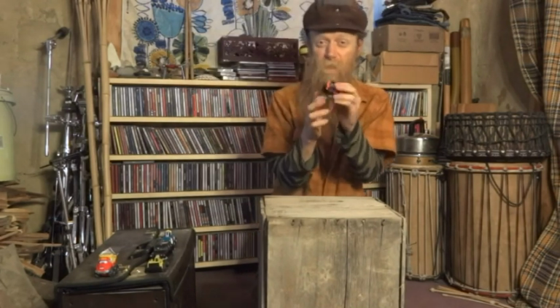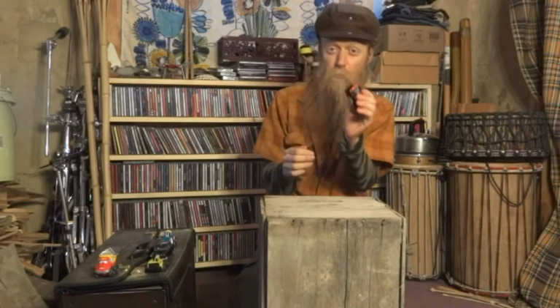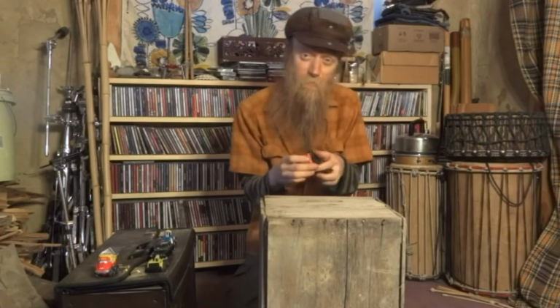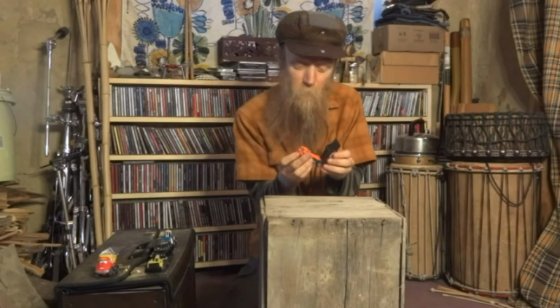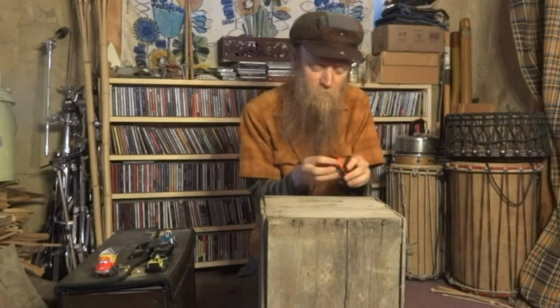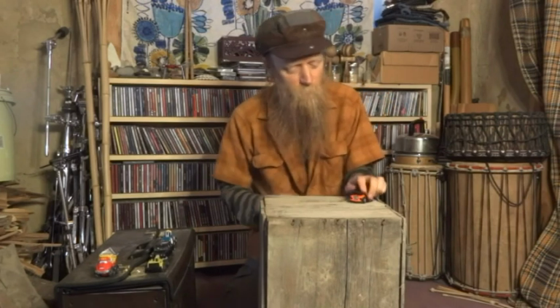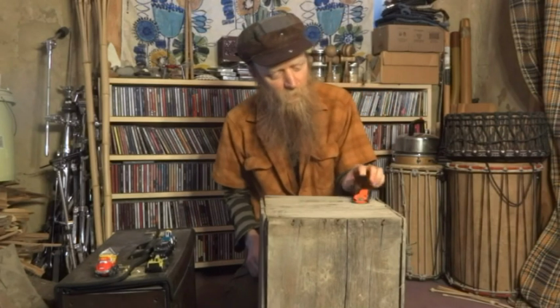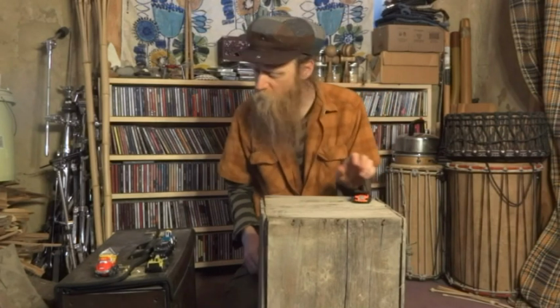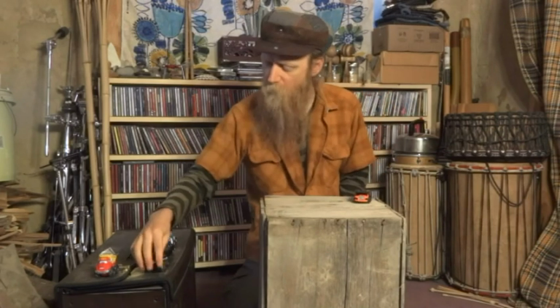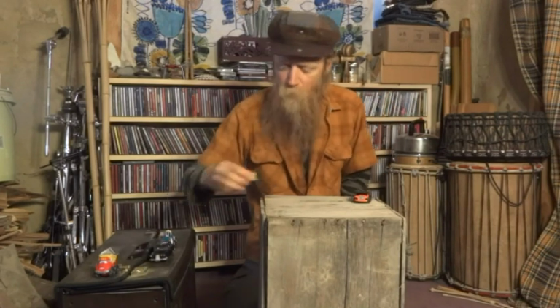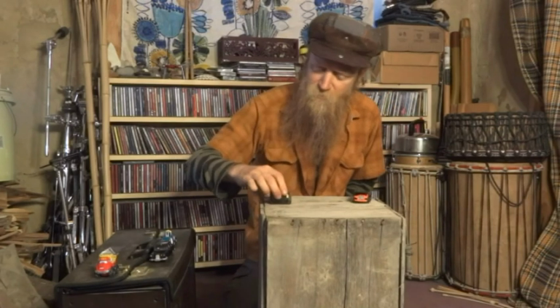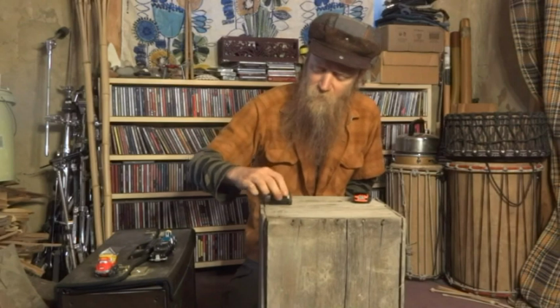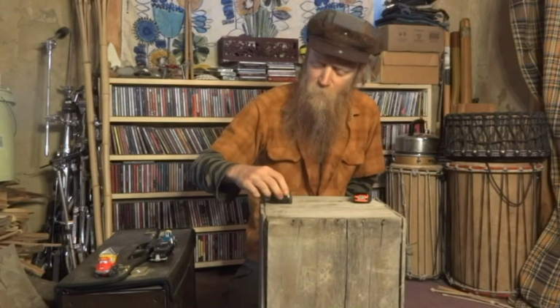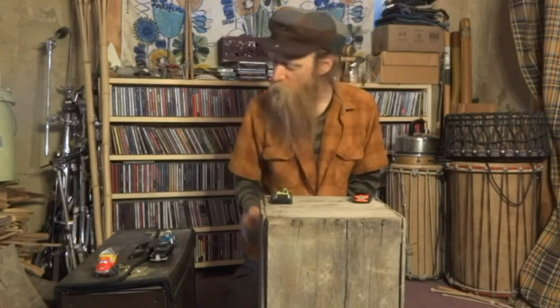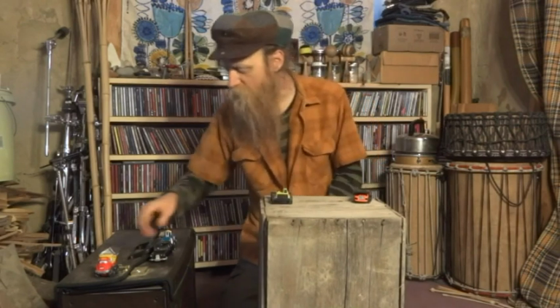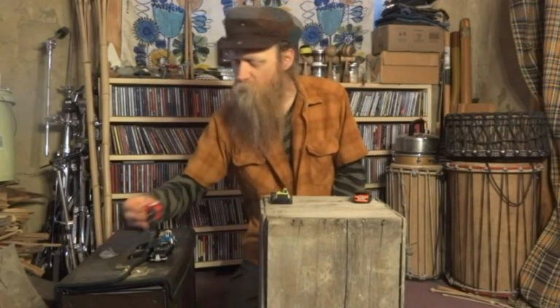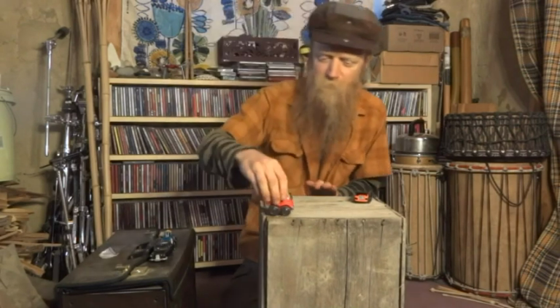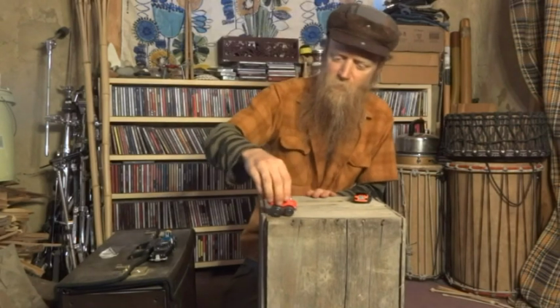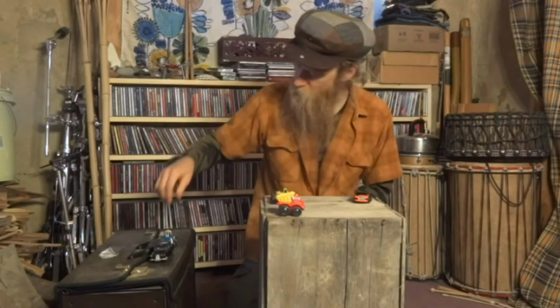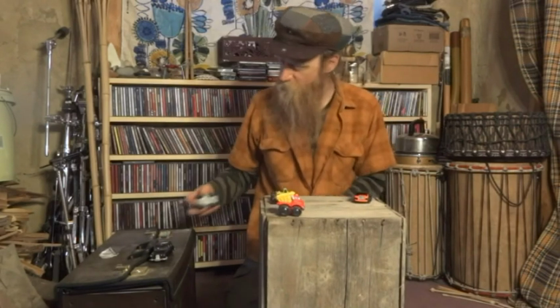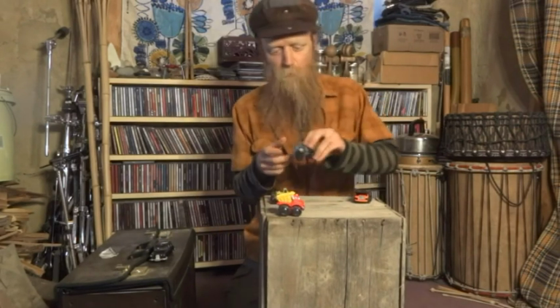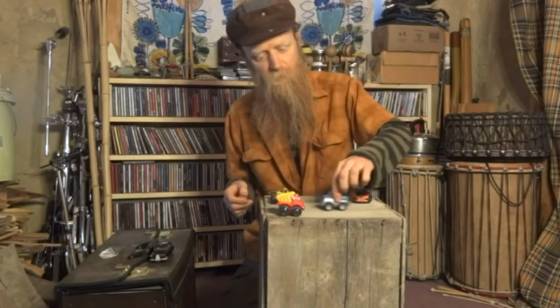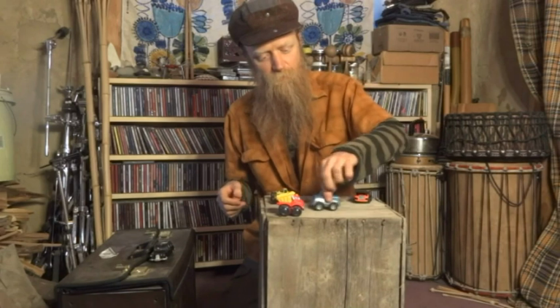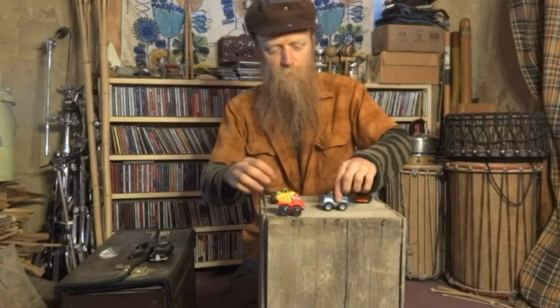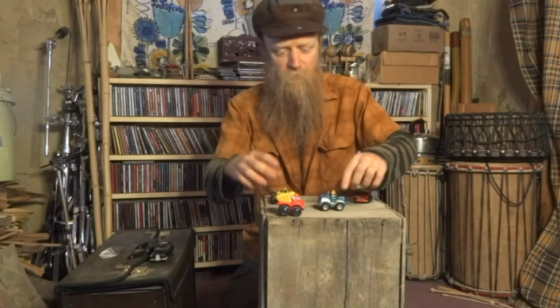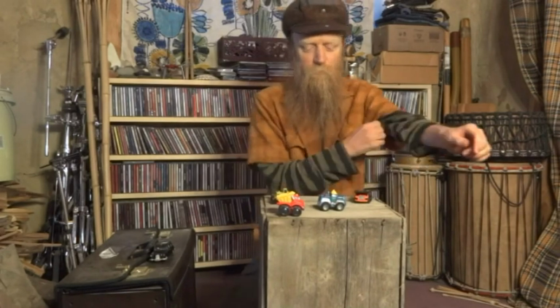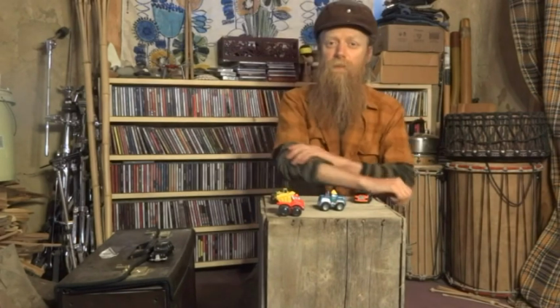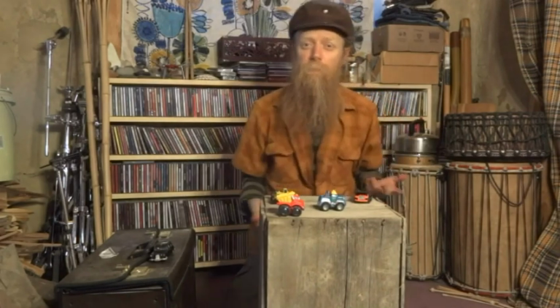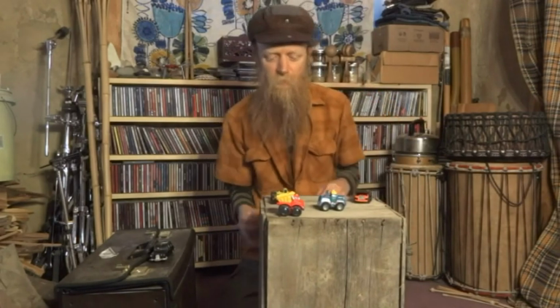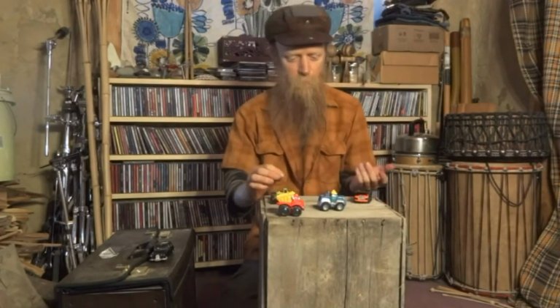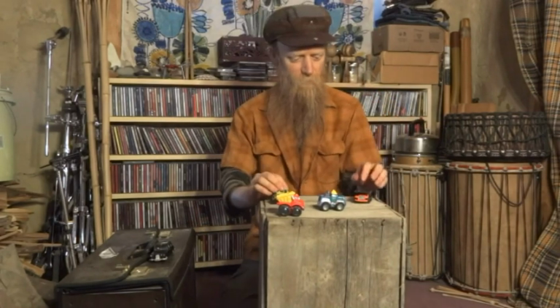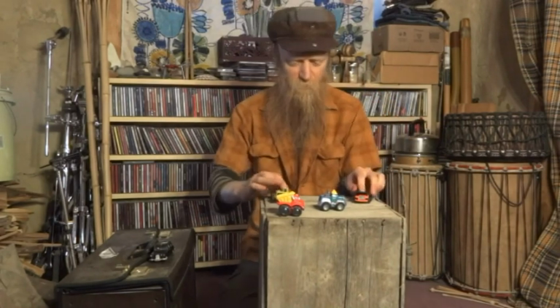These dump trucks give a pretty cool sound, so I'm going to use that for an offbeat. I'll use this one for some wheelie sounds, this one for some wheel sounds, and this one for some more wheel sounds — and we'll just experiment and see the different sounds we can get.